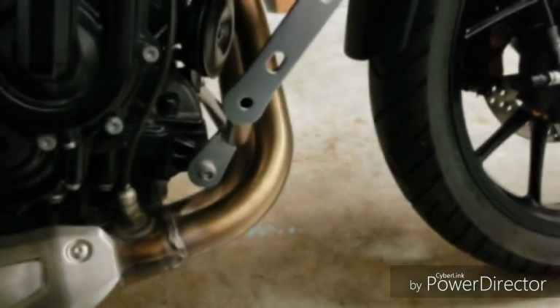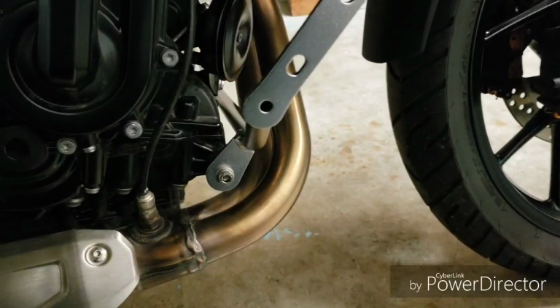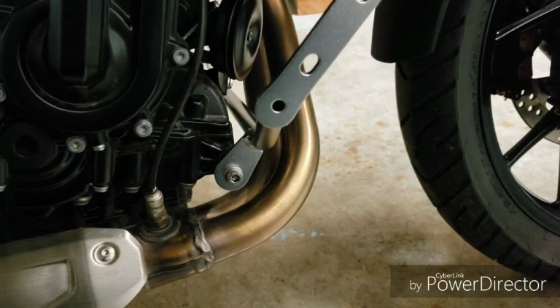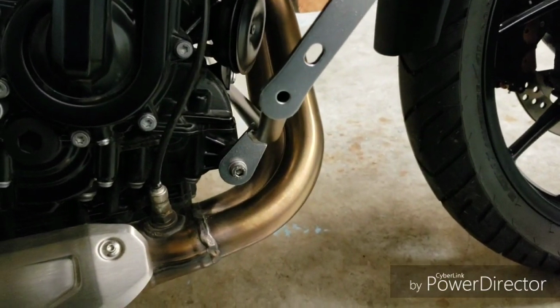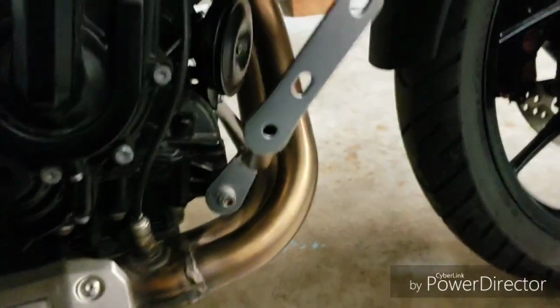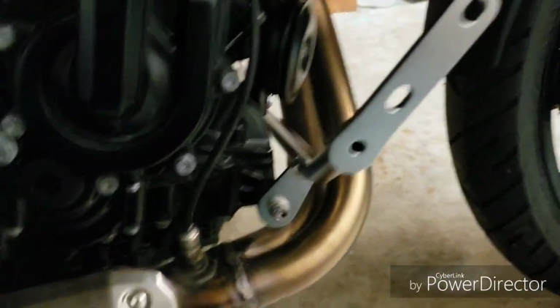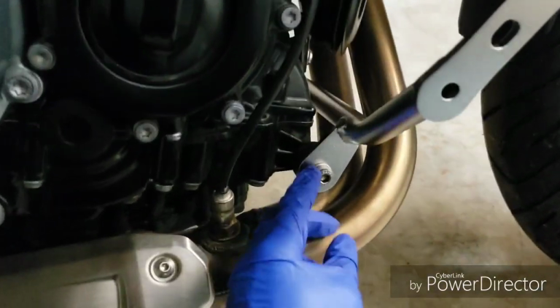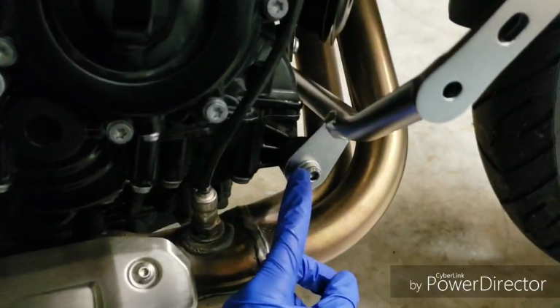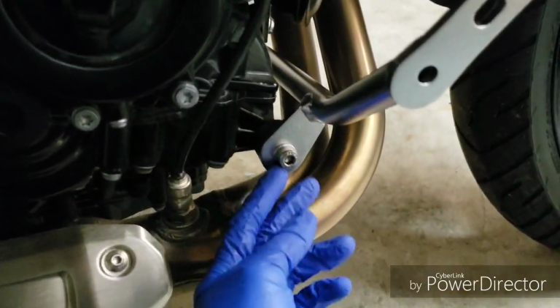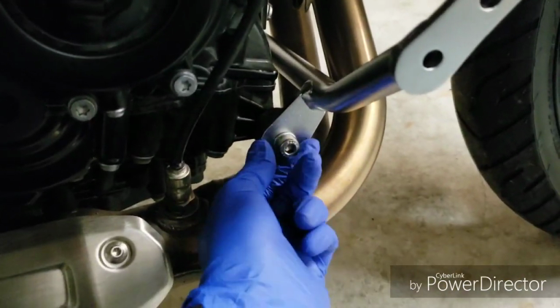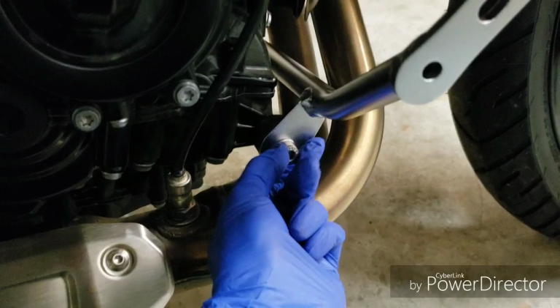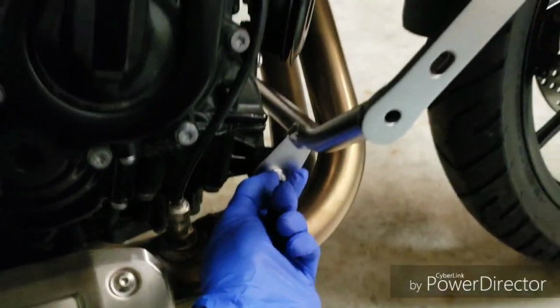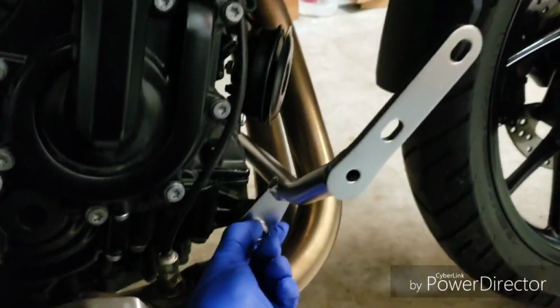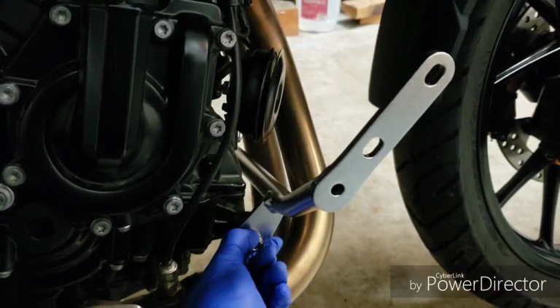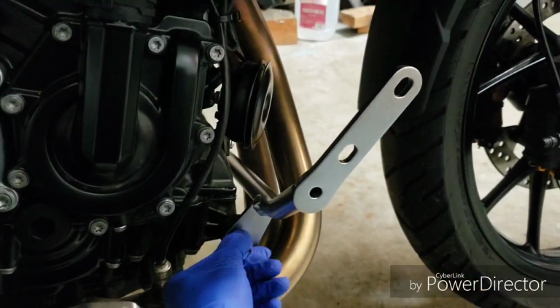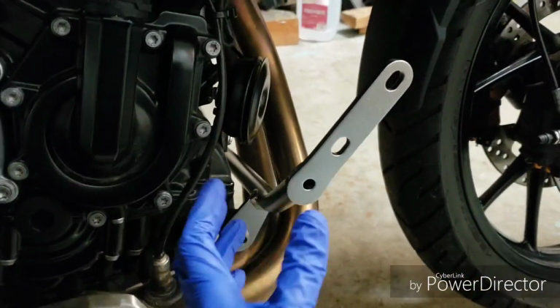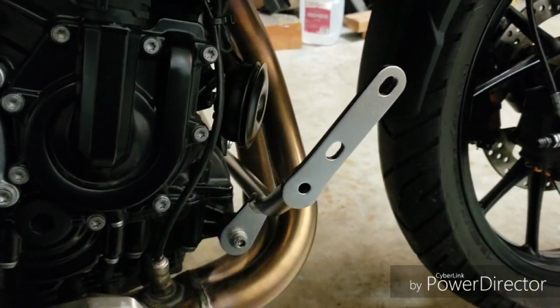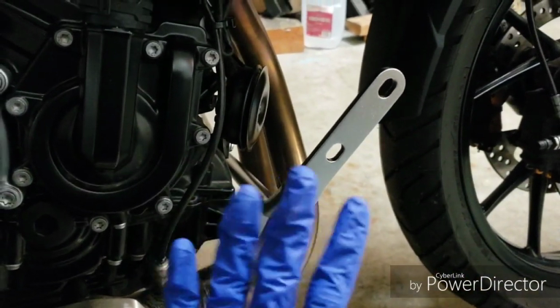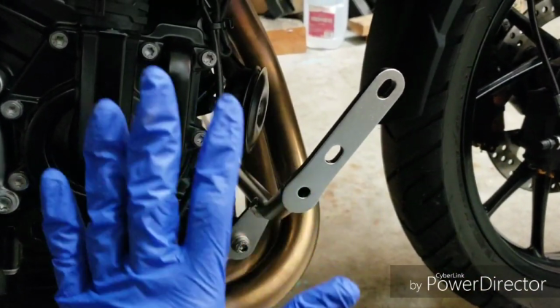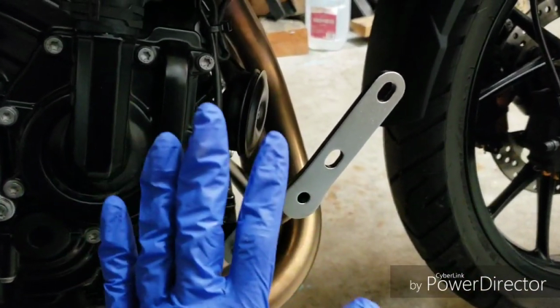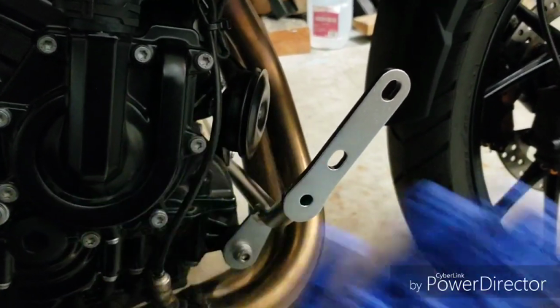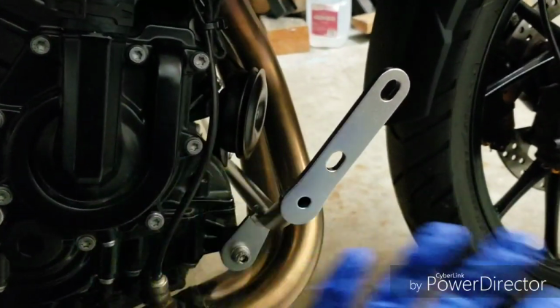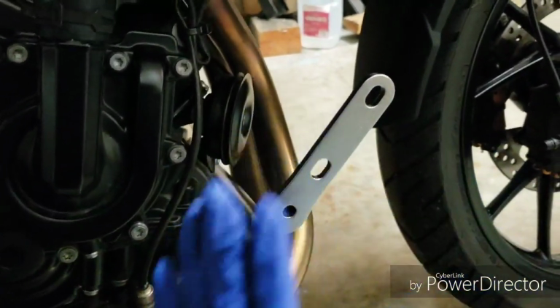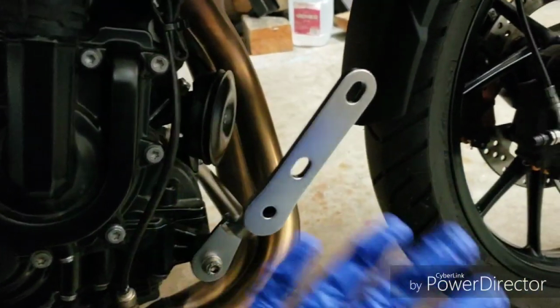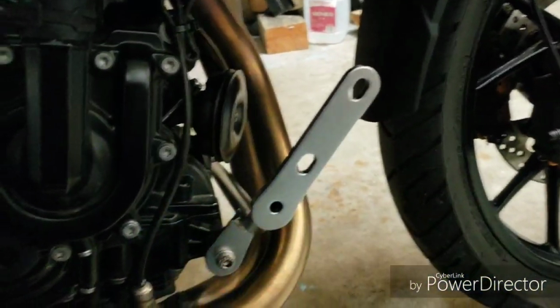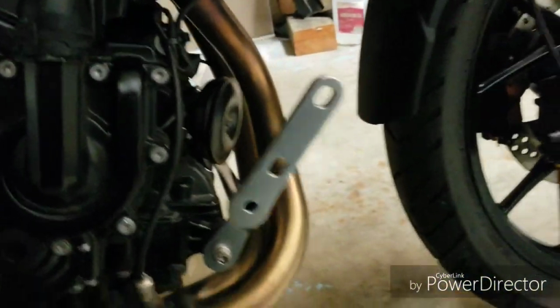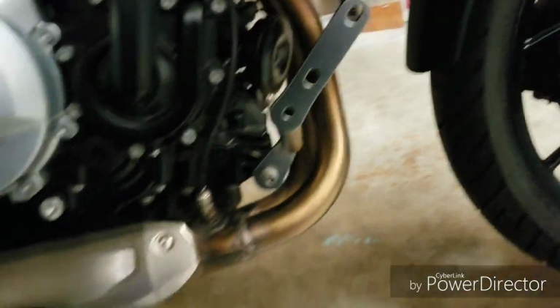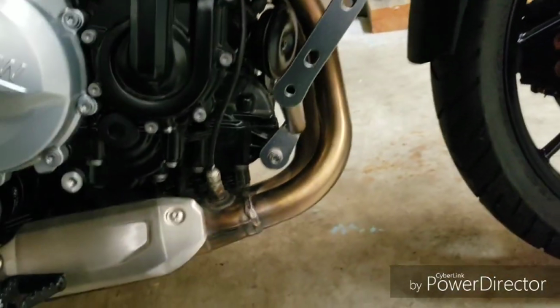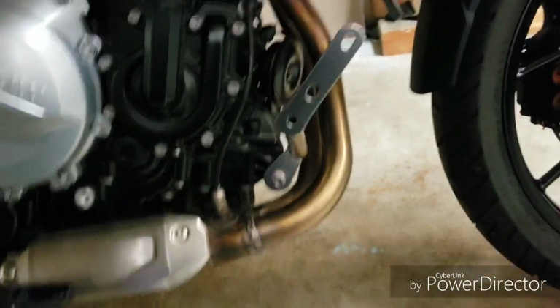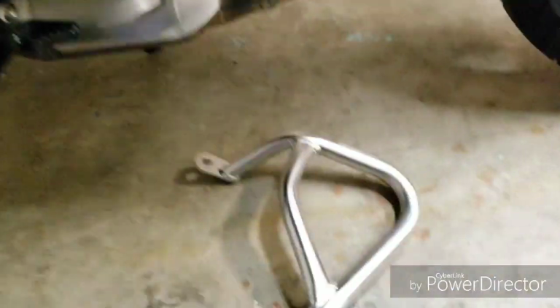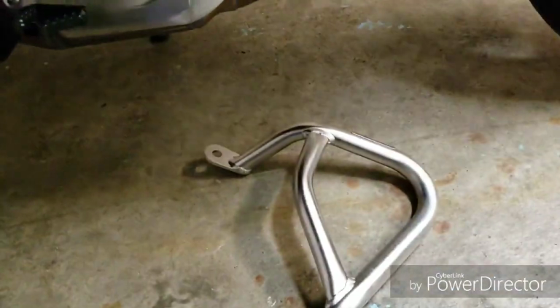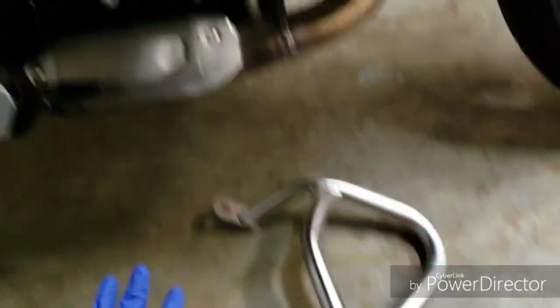I just went on the right side and did the same thing. Everything is just hand tightened for now because I need a lot of play when I'm putting these together.